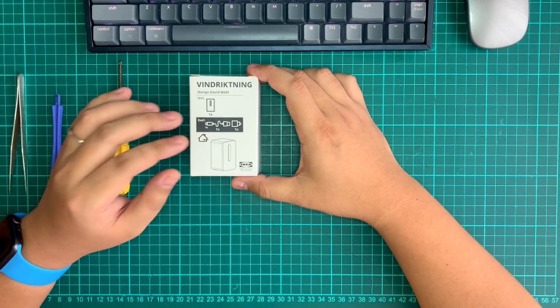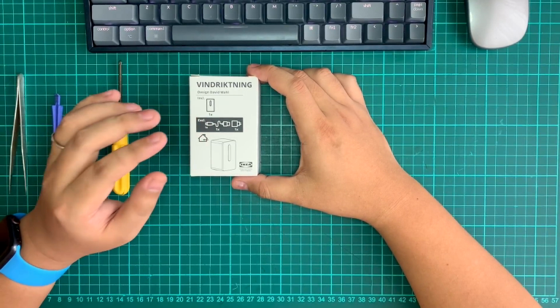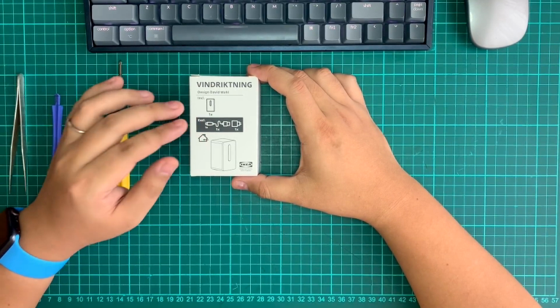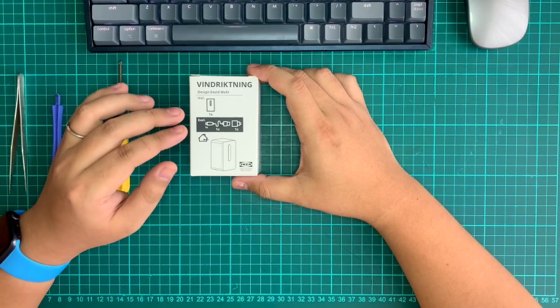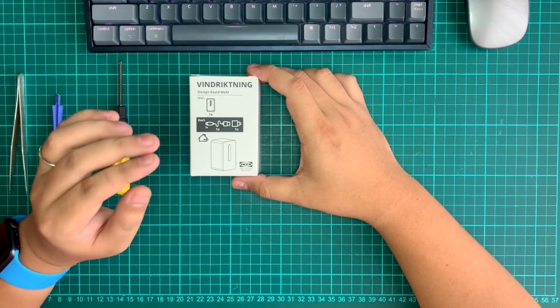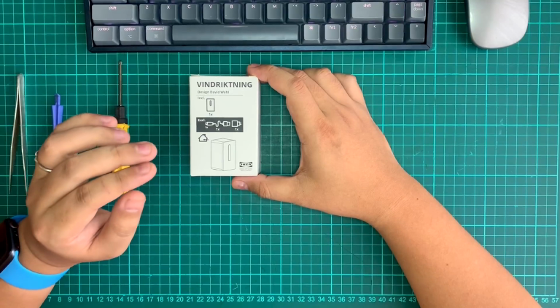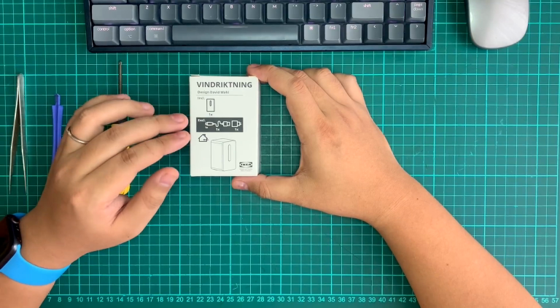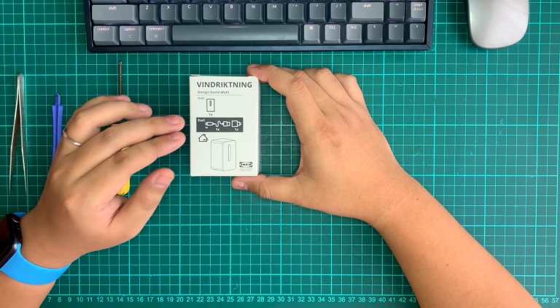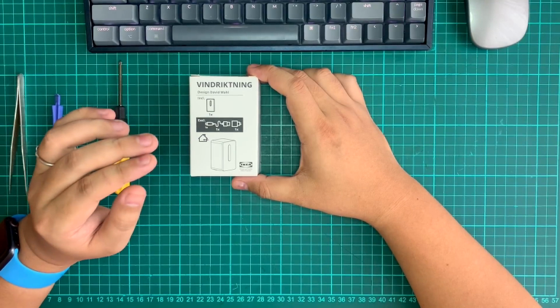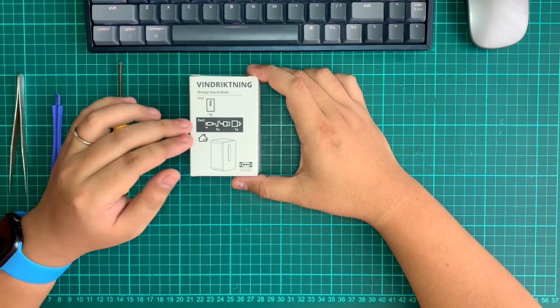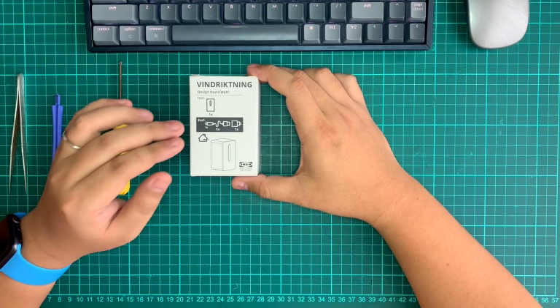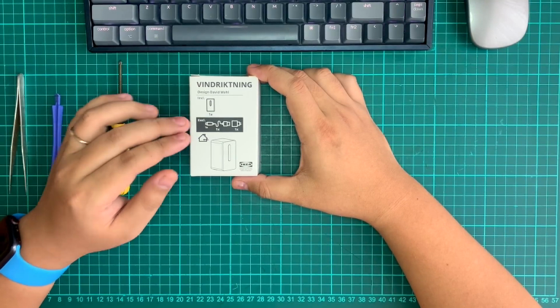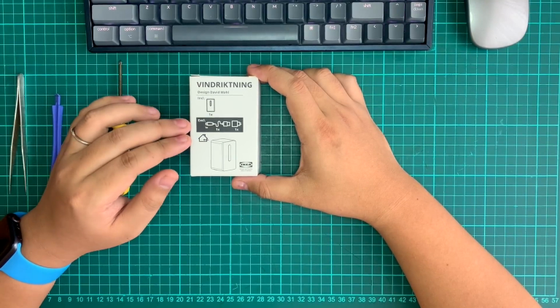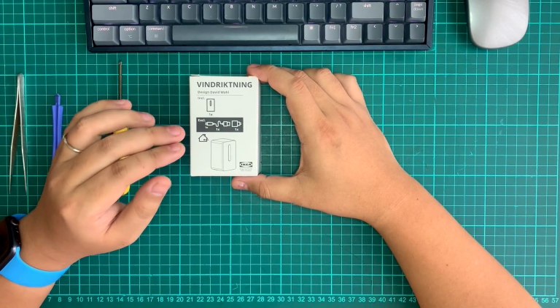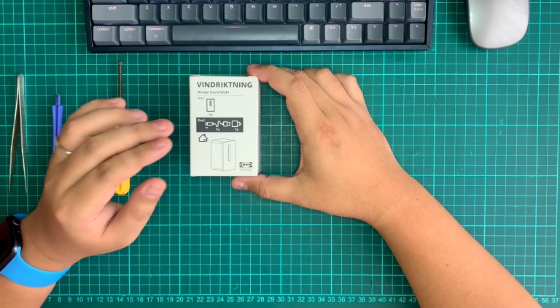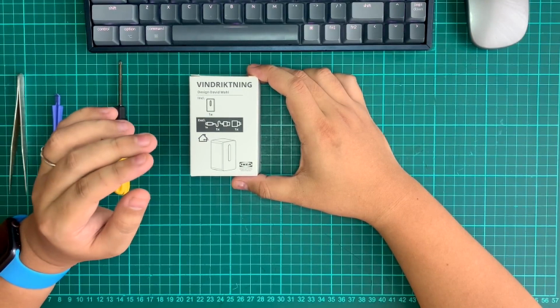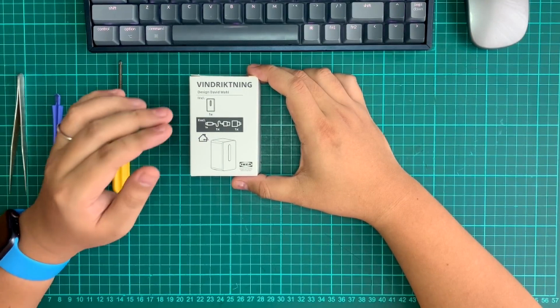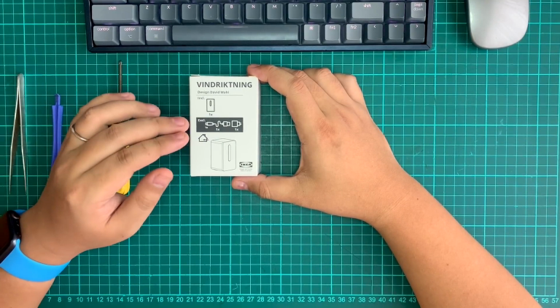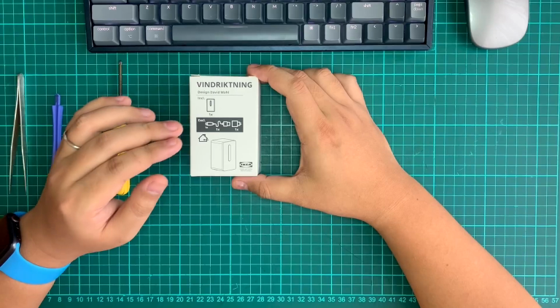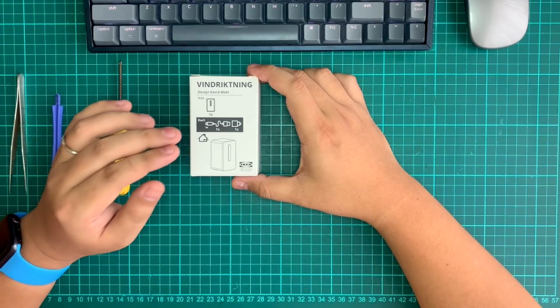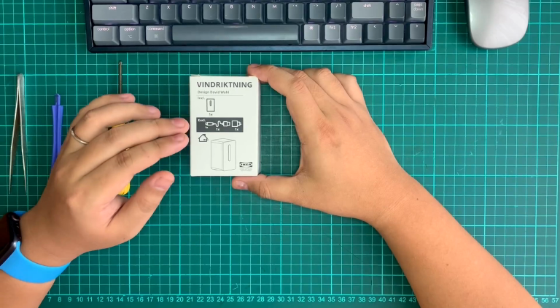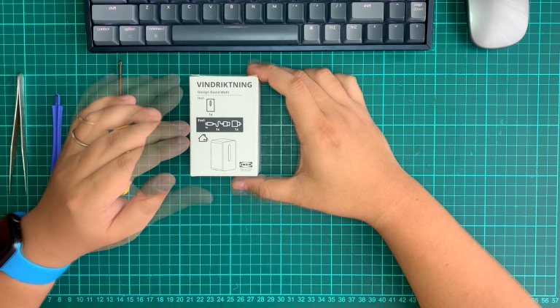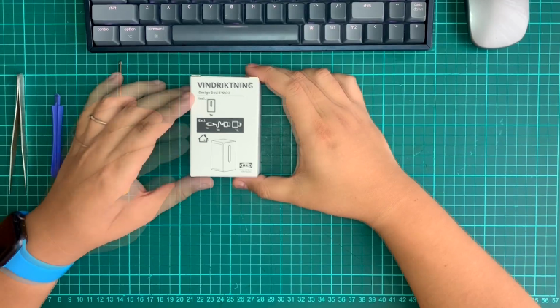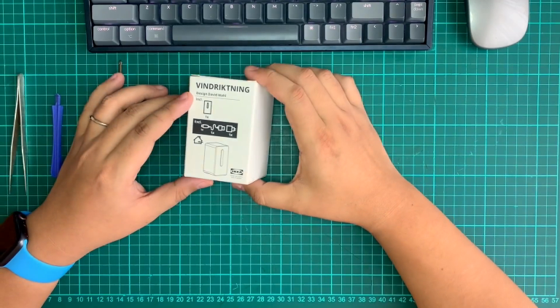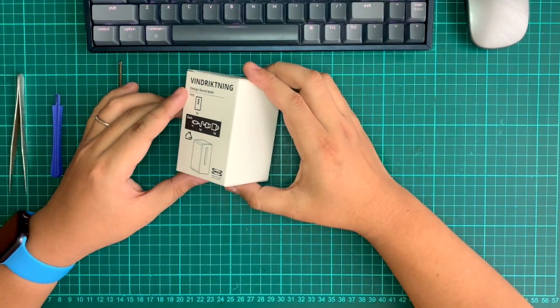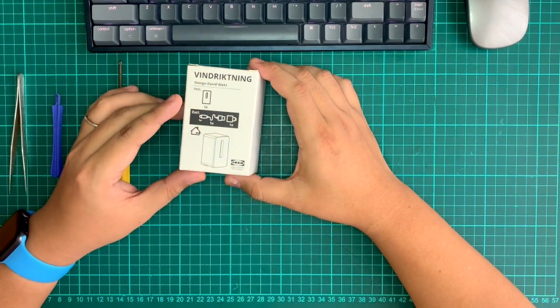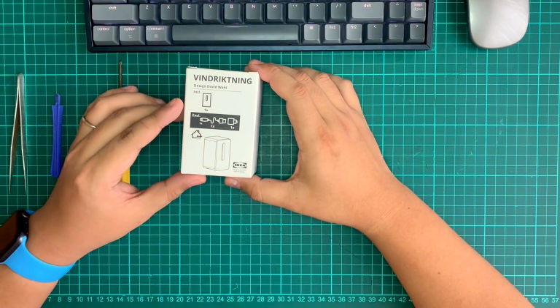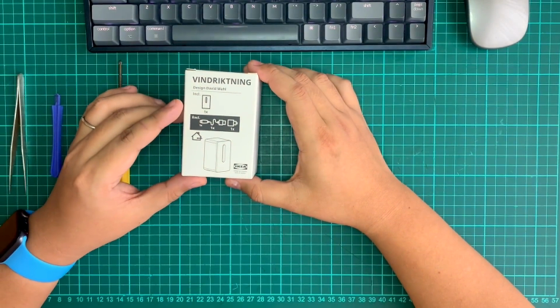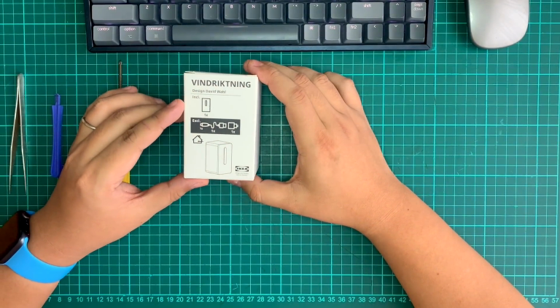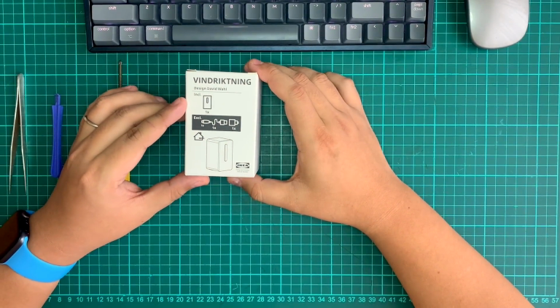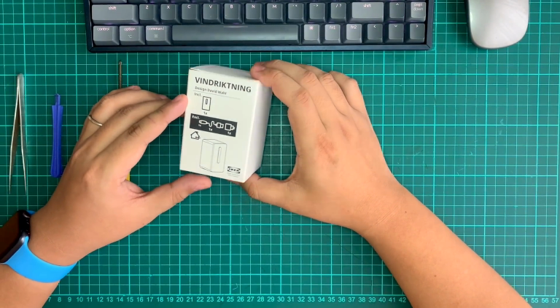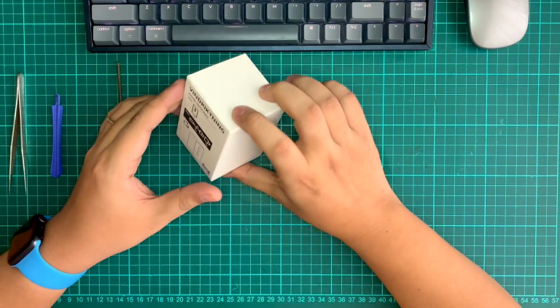And the best thing of all, you can actually modify it and integrate it to Home Assistant to give you the perfect reading at very low cost. So today we are going to take a look at this, but before that let's unbox it first.